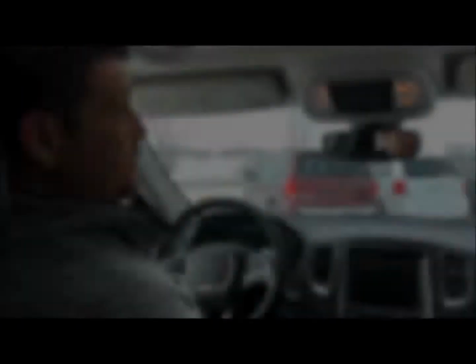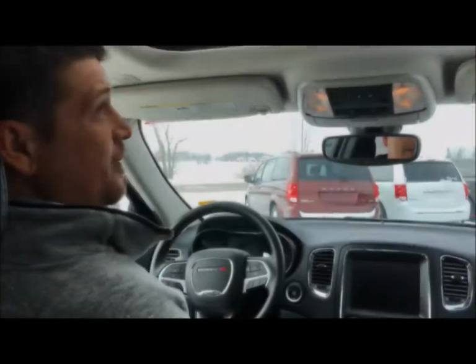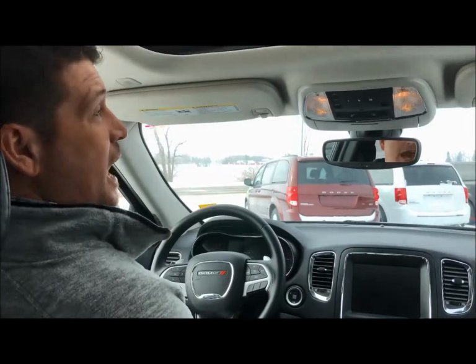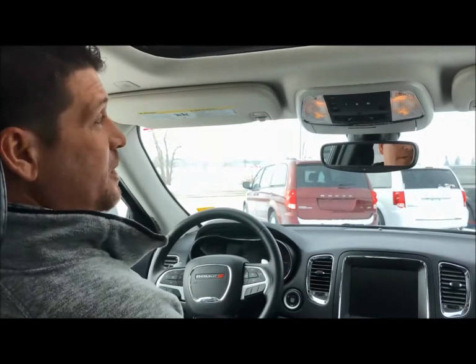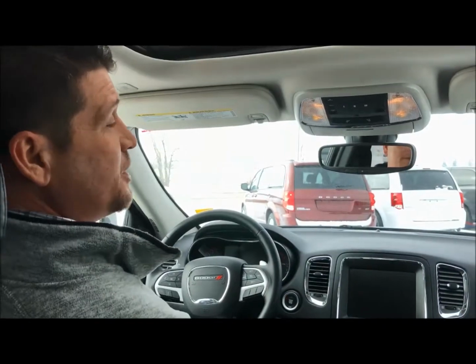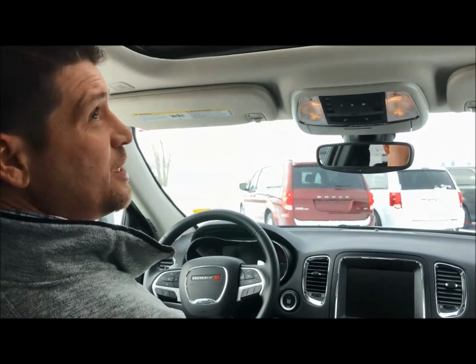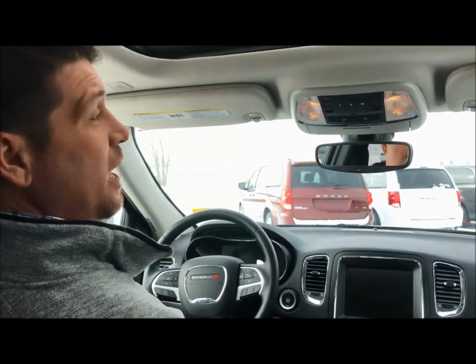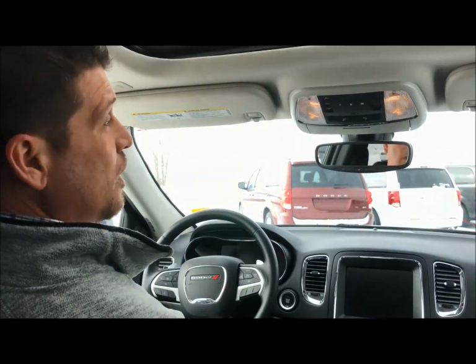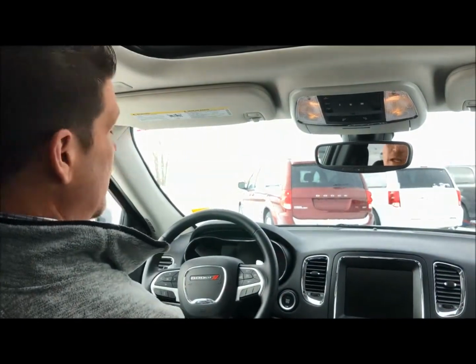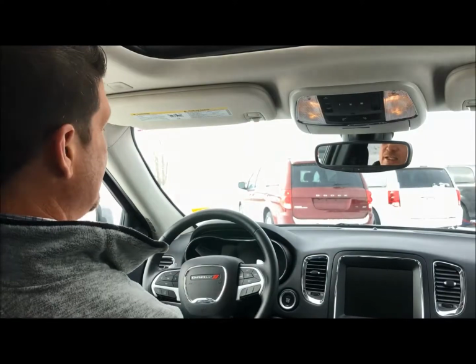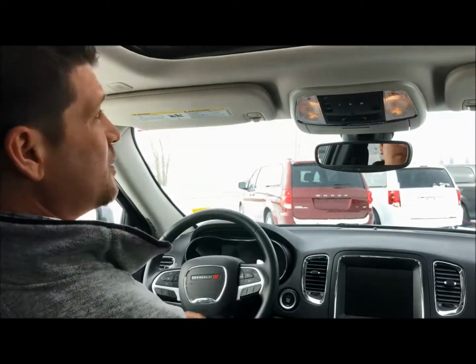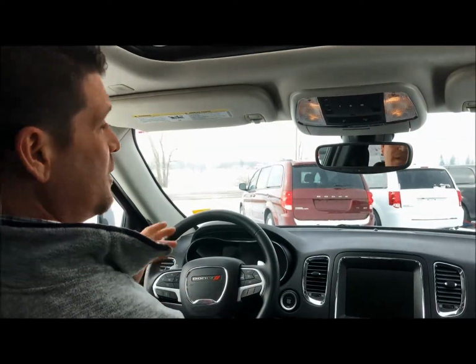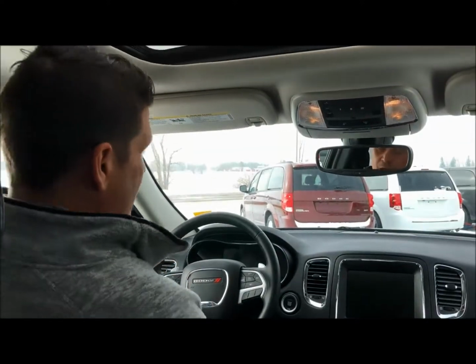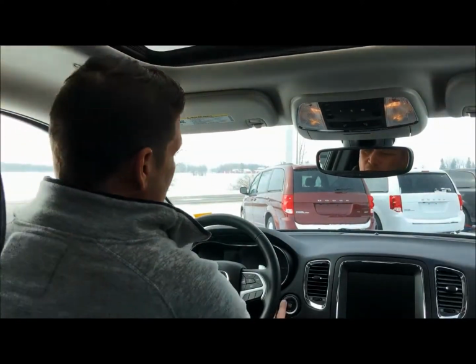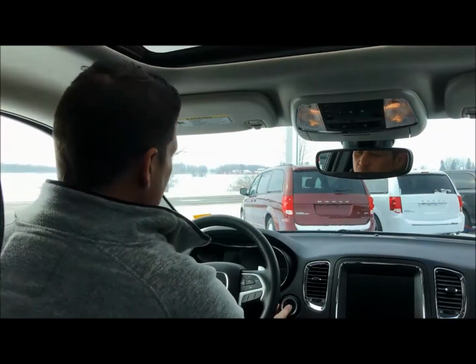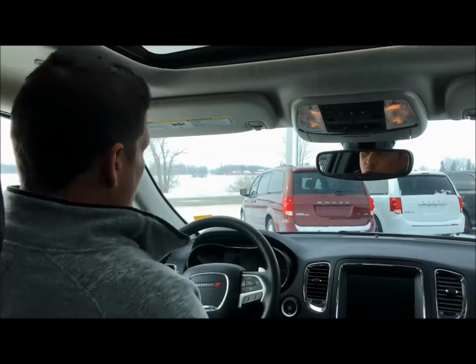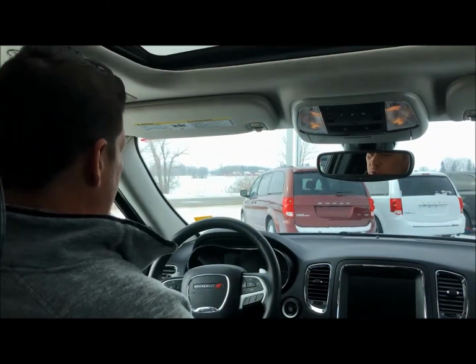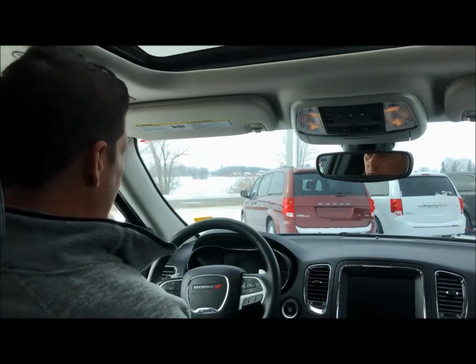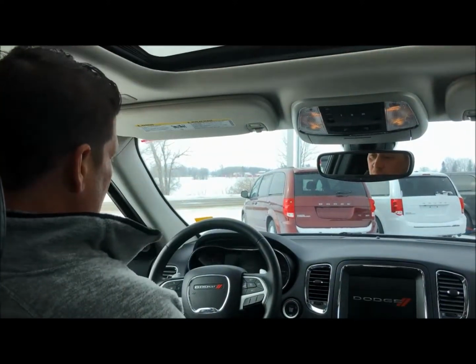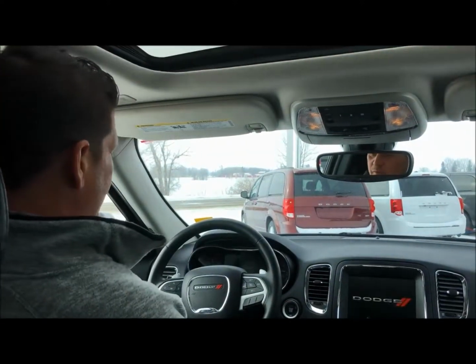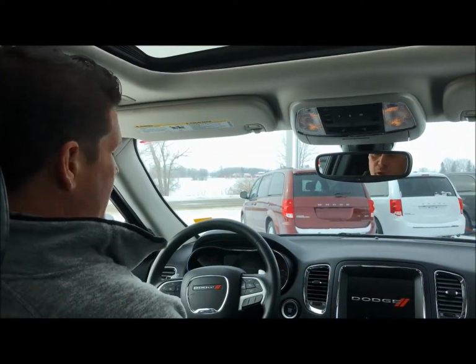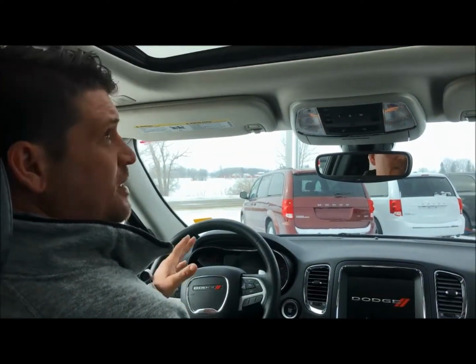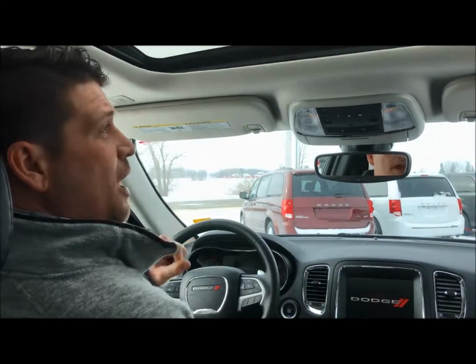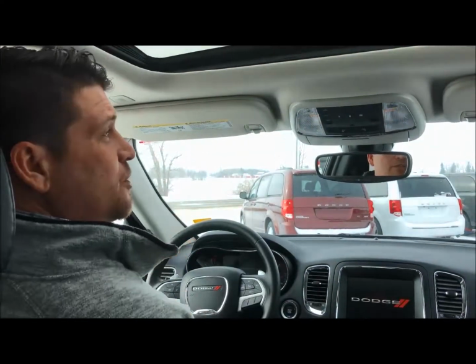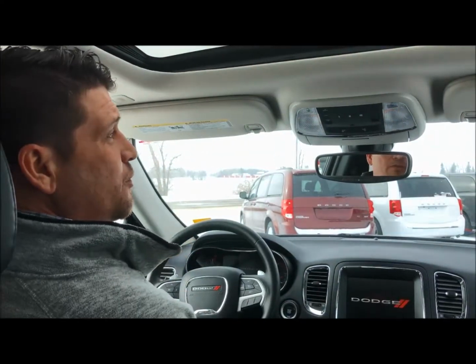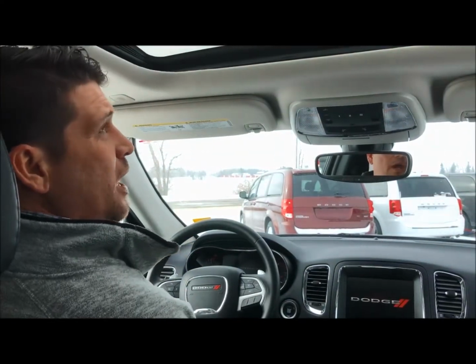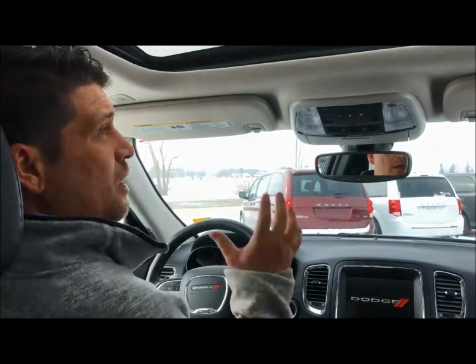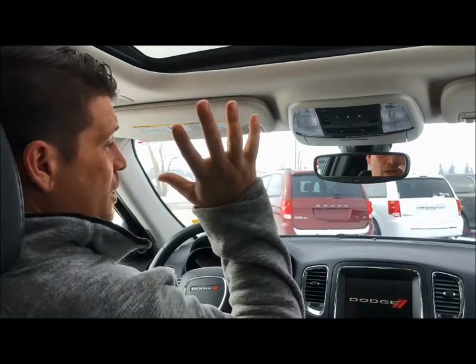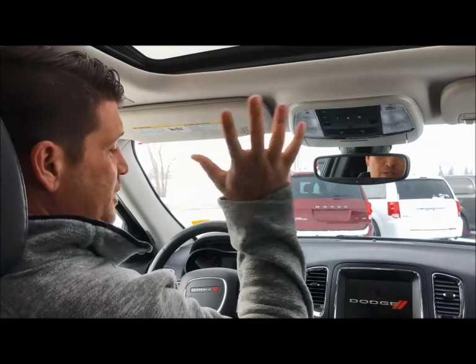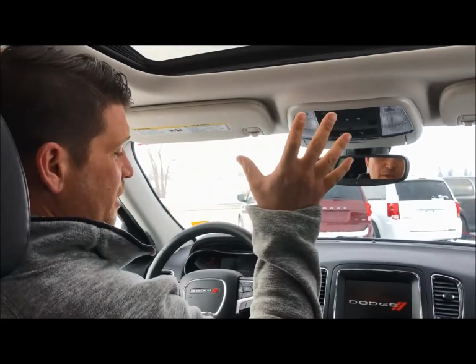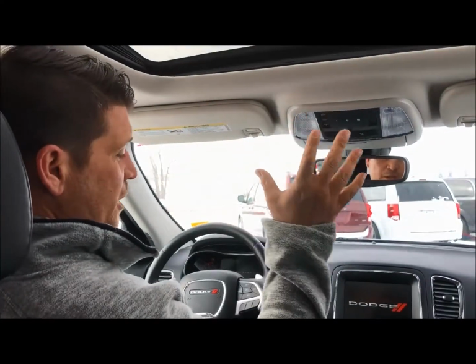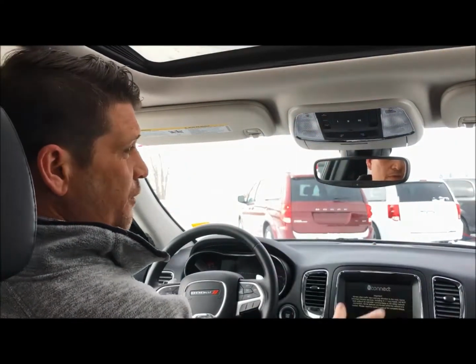We're inside the cab of this GT Durango. It's got really low kilometers on it — 16,229. You're sitting with a sunroof.